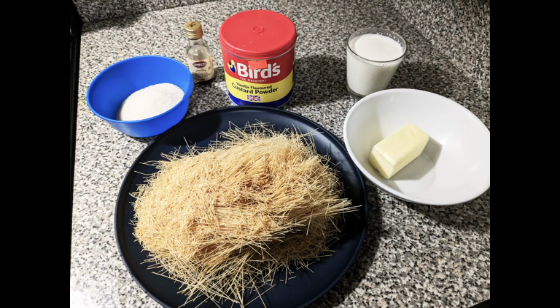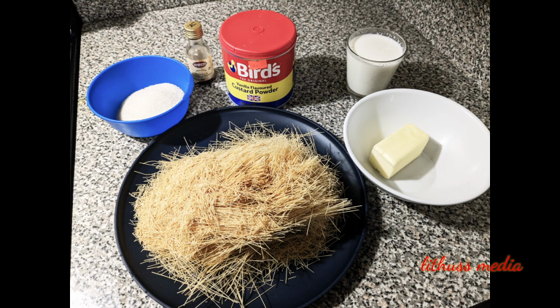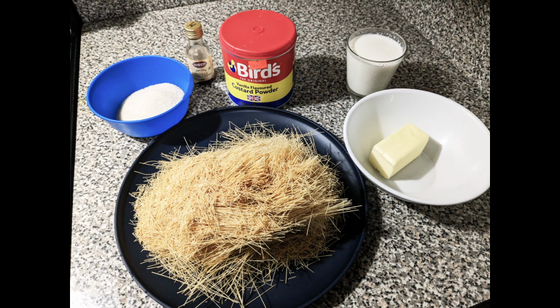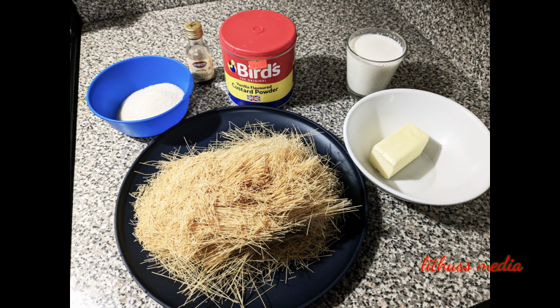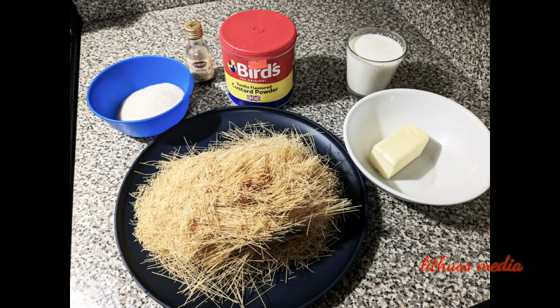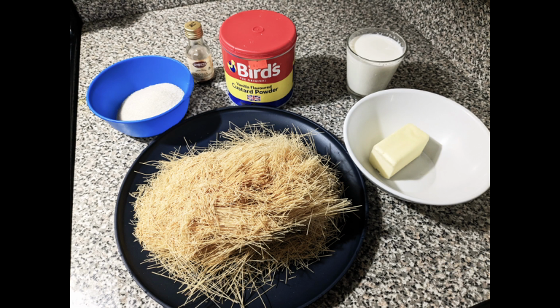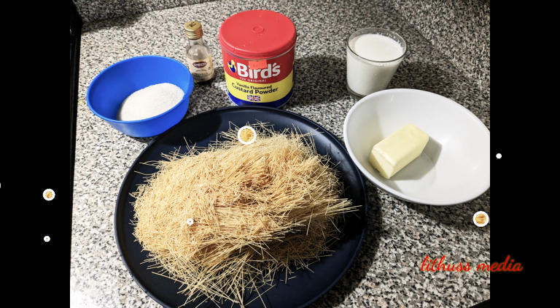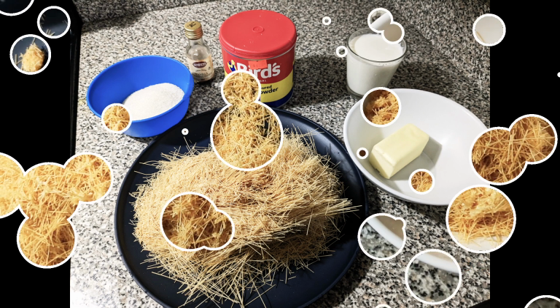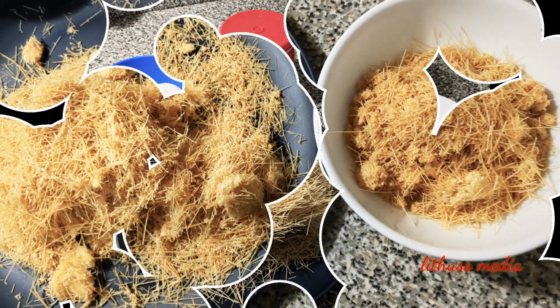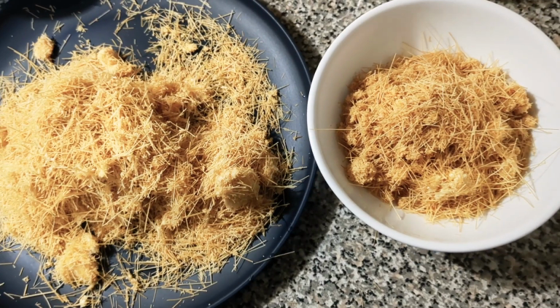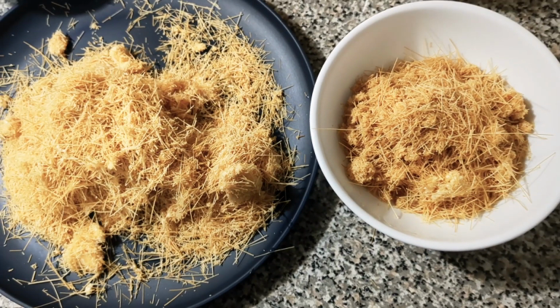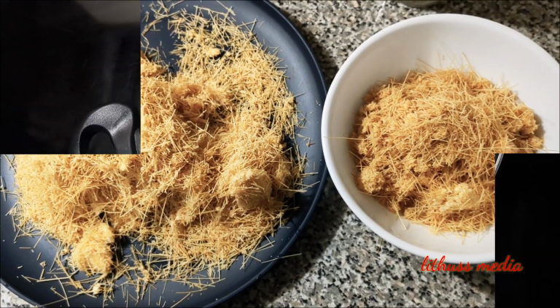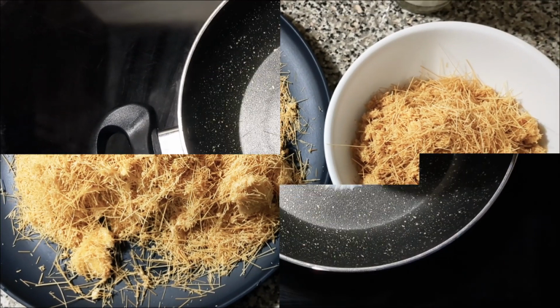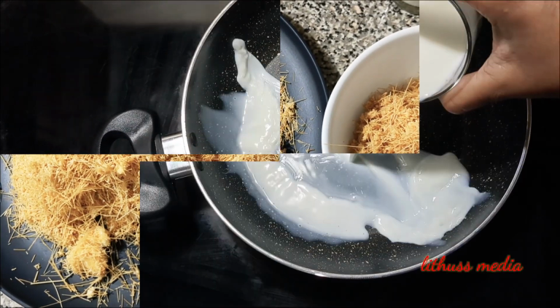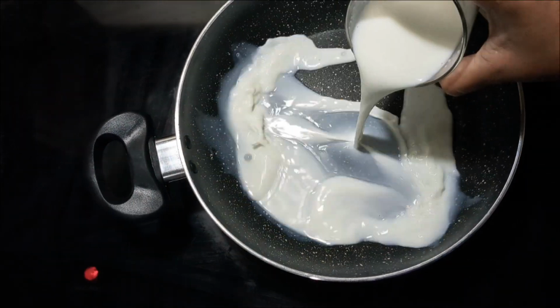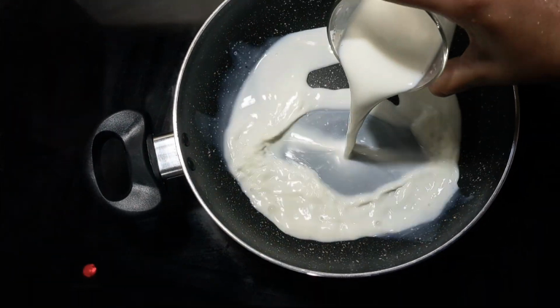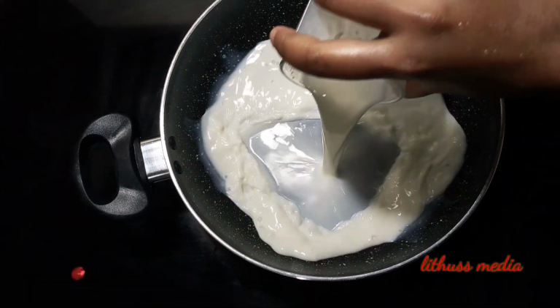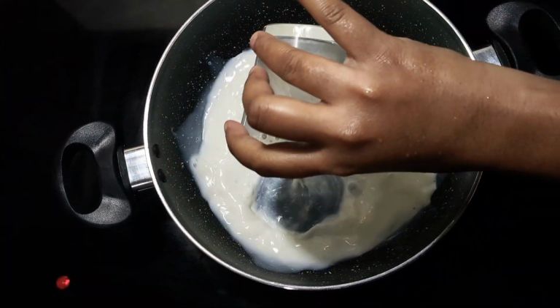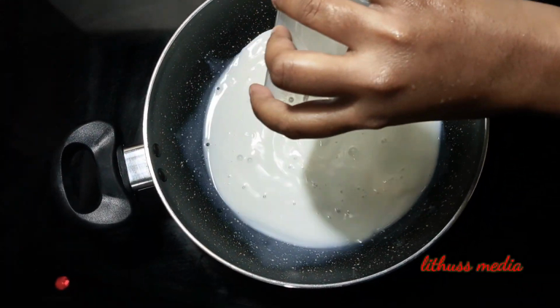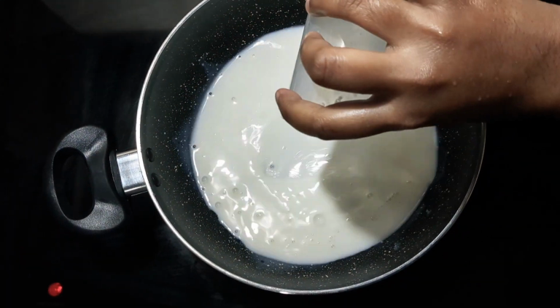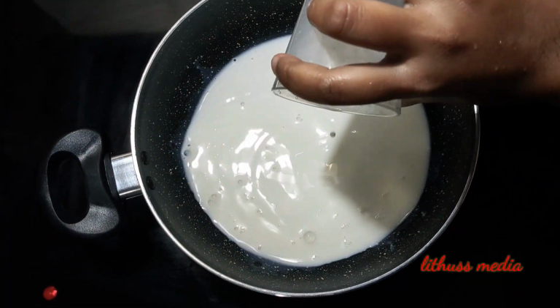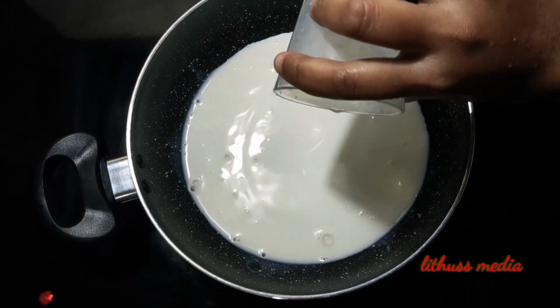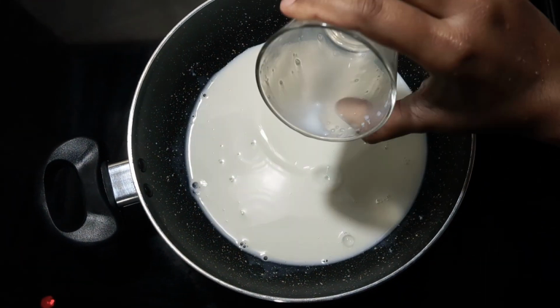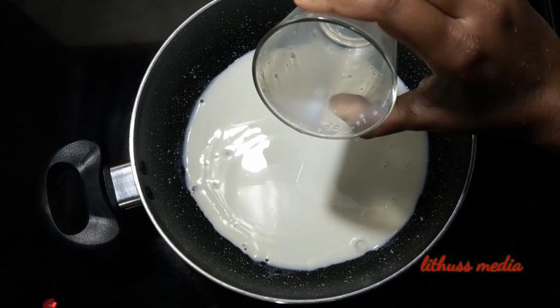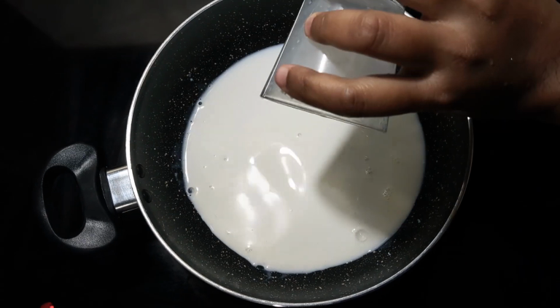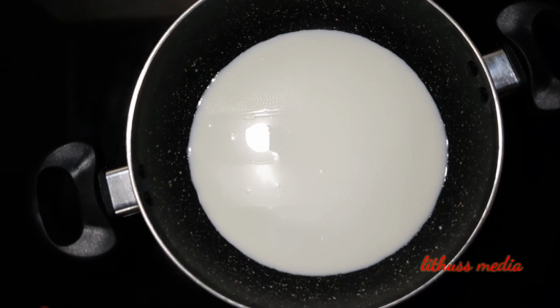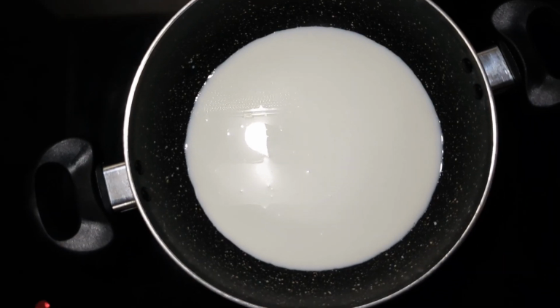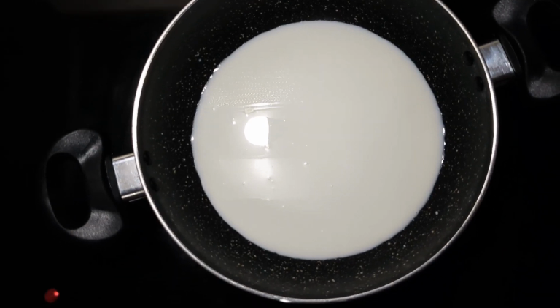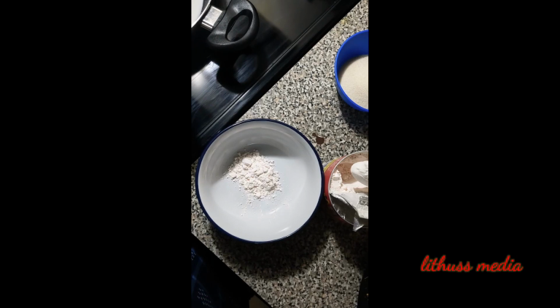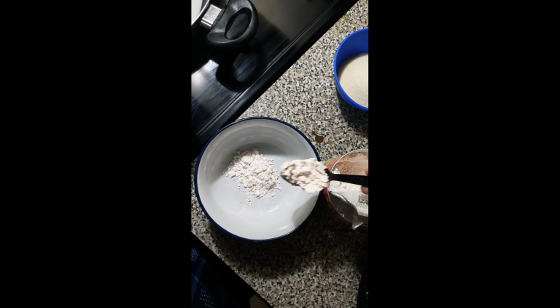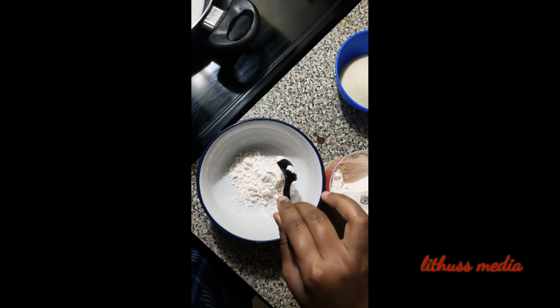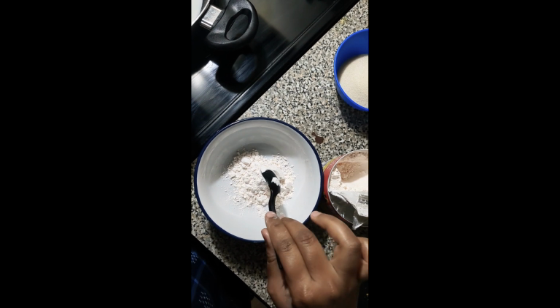You can add a lot of butter. Add a little bit of milk.